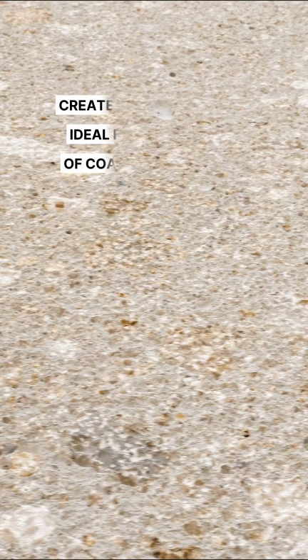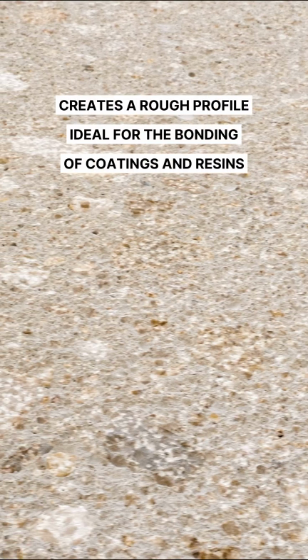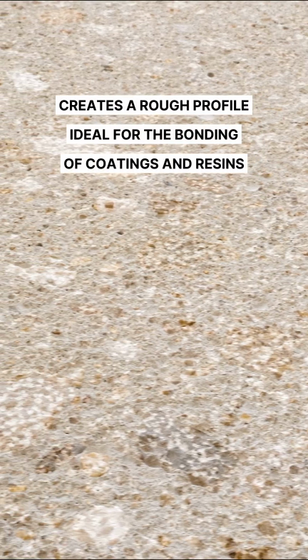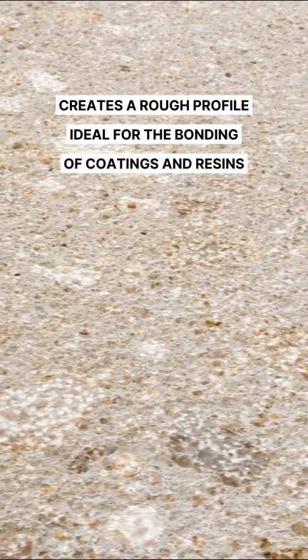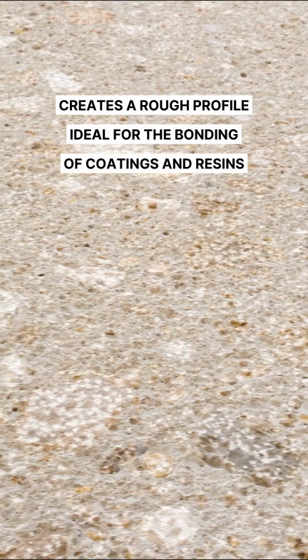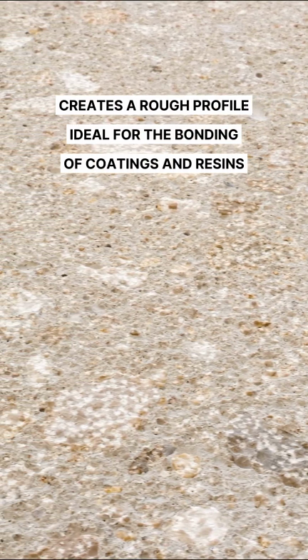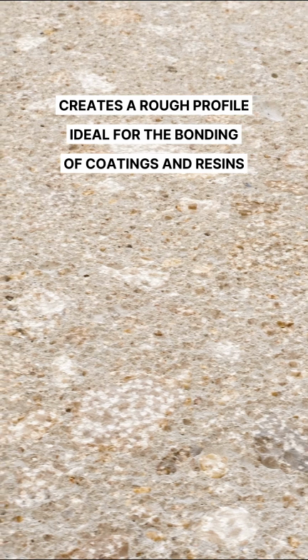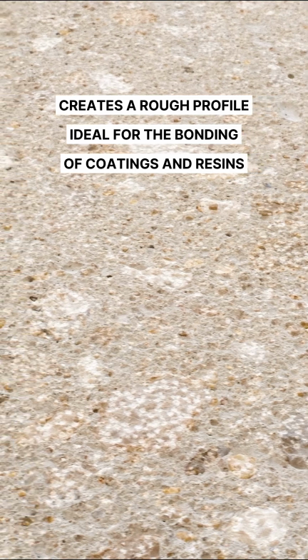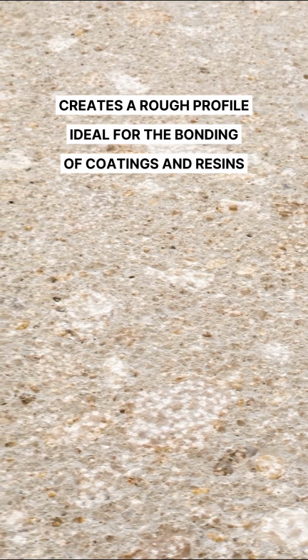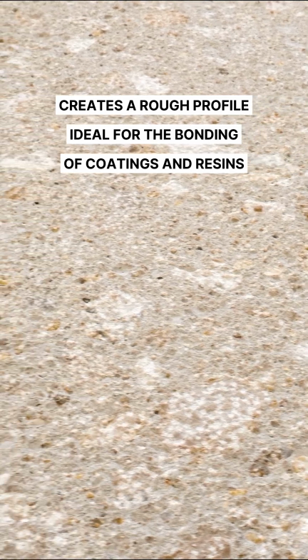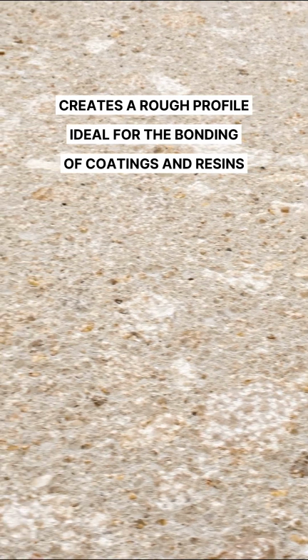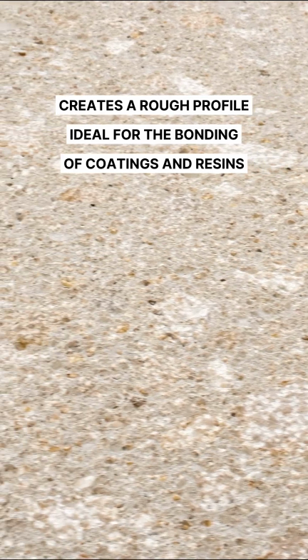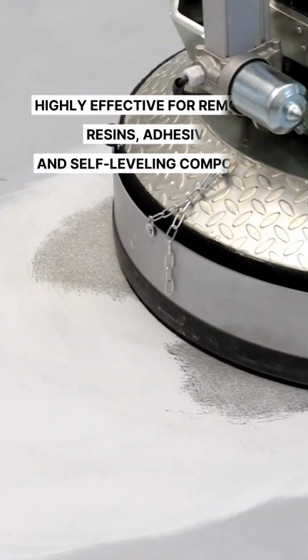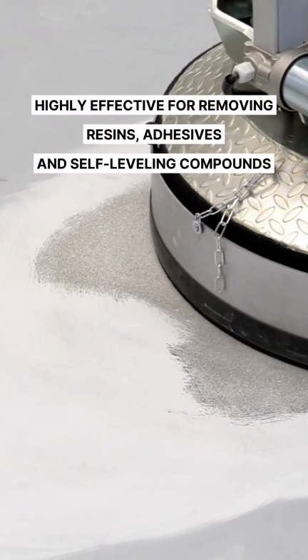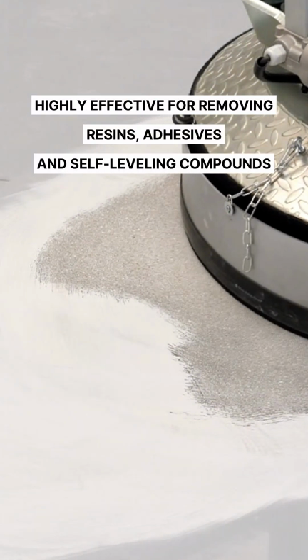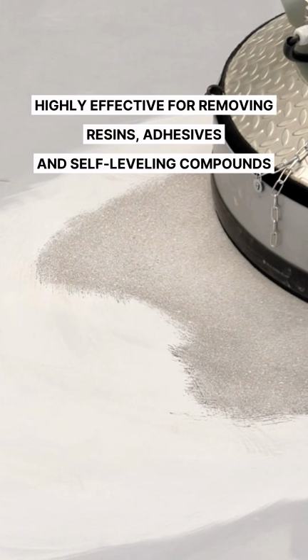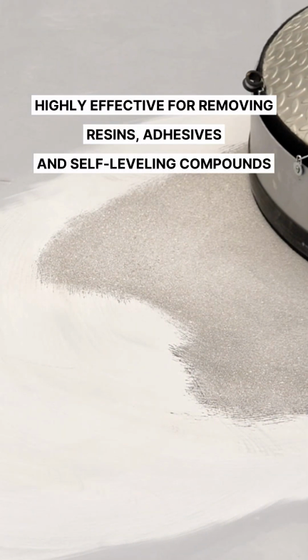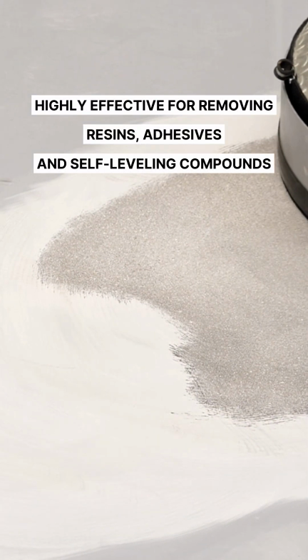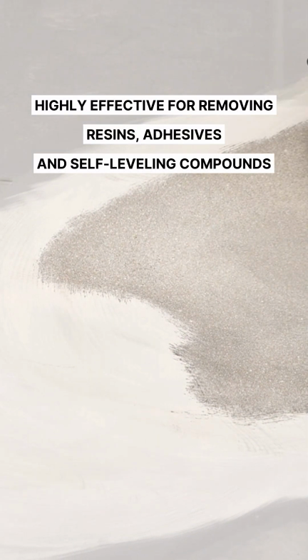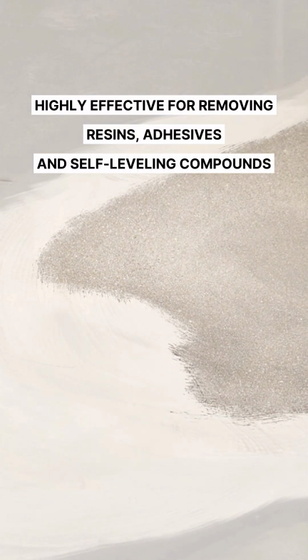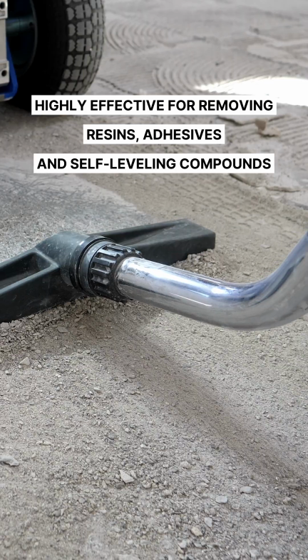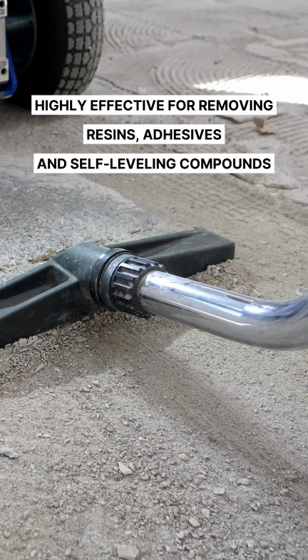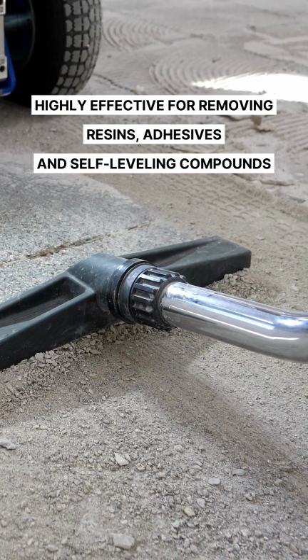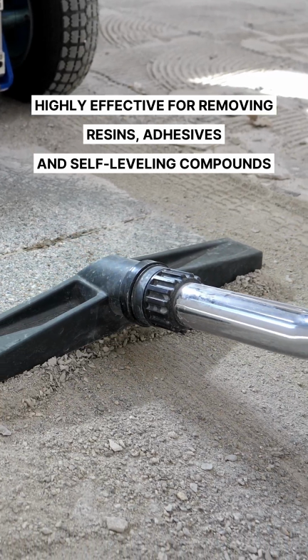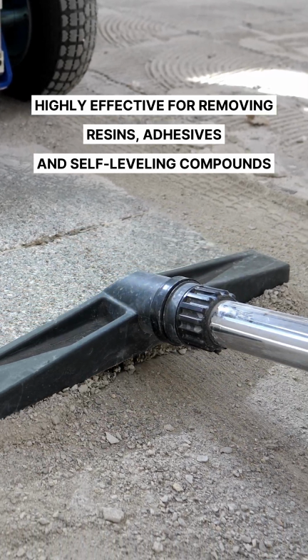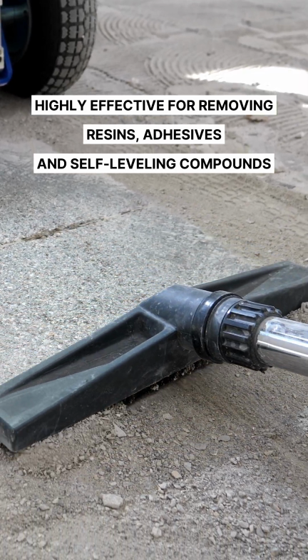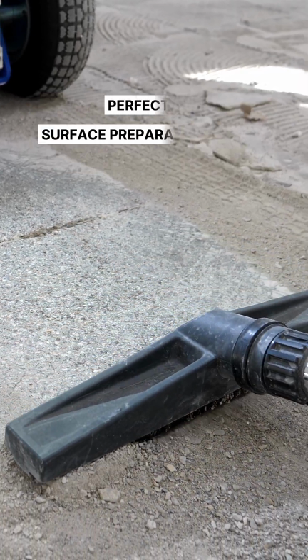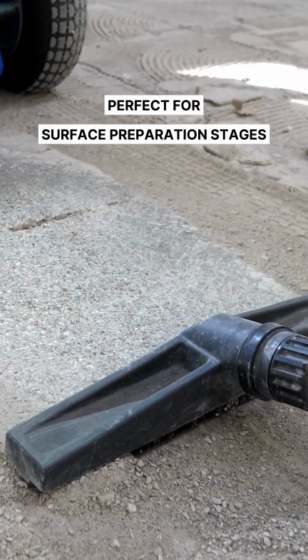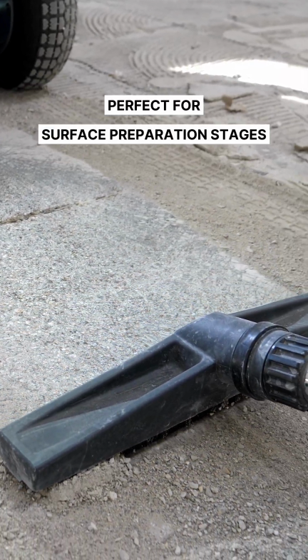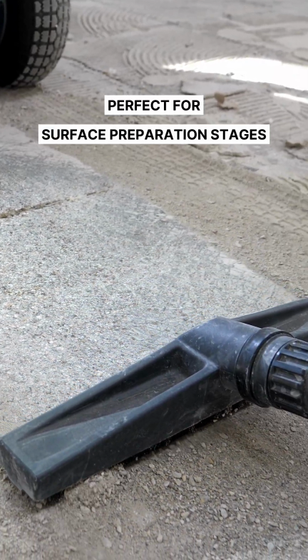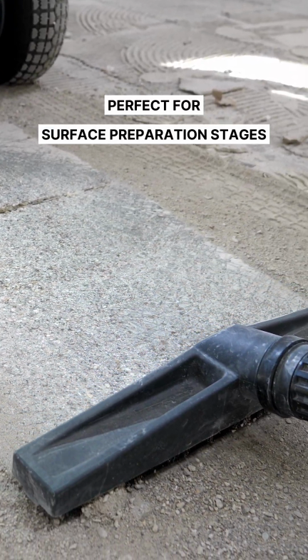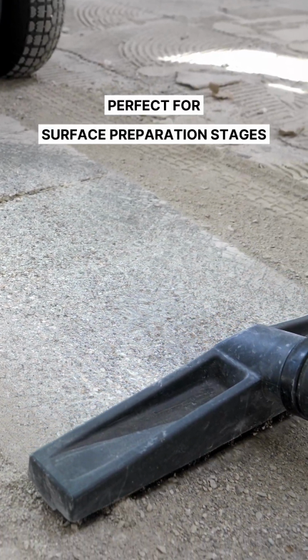Creates a rough profile, ideal for the bonding of coatings and resins. Highly effective for removing resins, adhesives, and self-leveling compounds. Perfect for surface preparation stages.